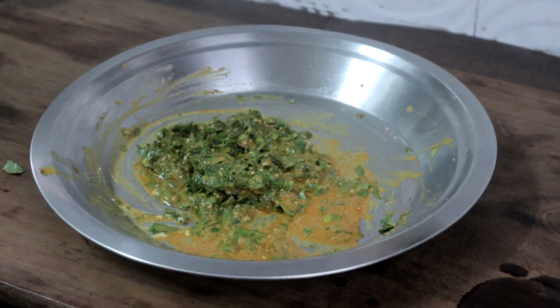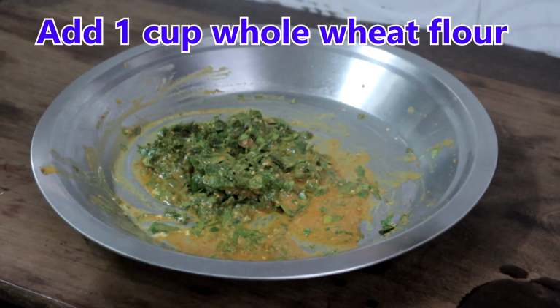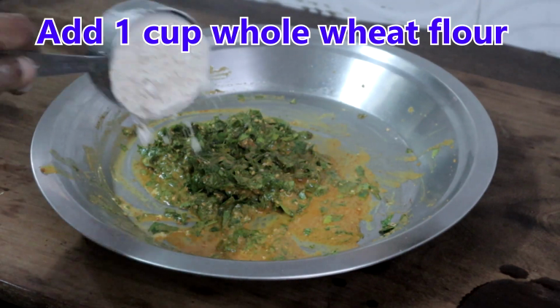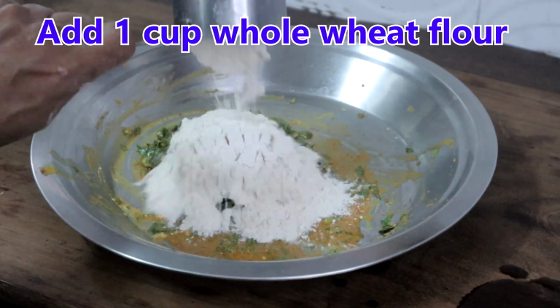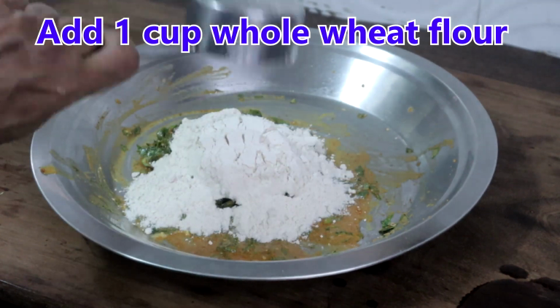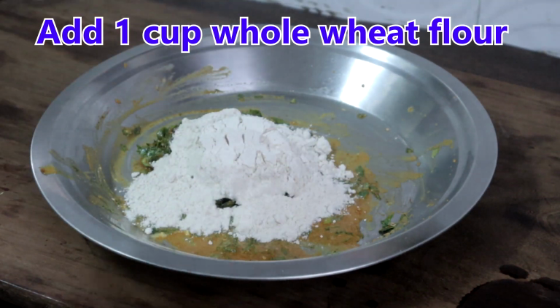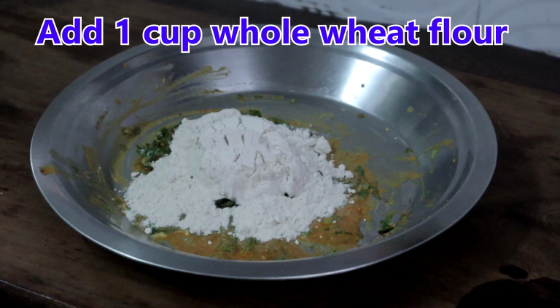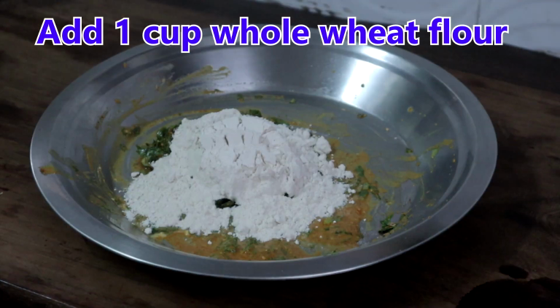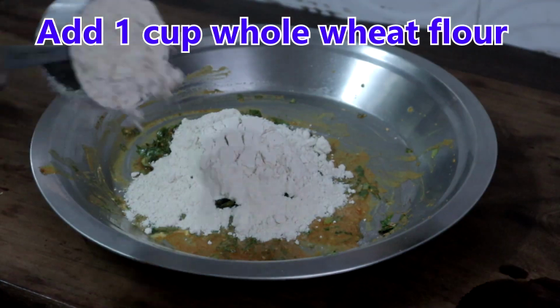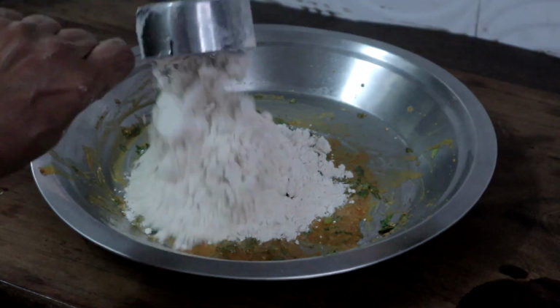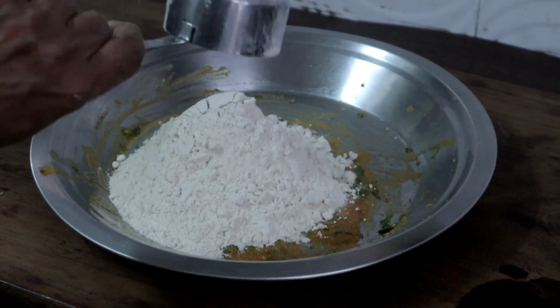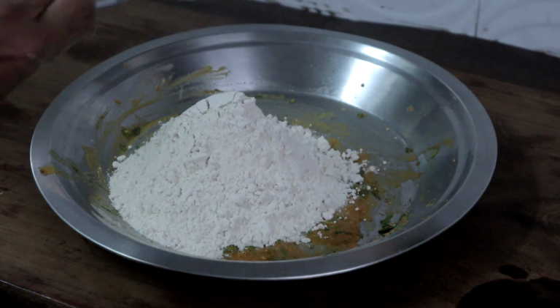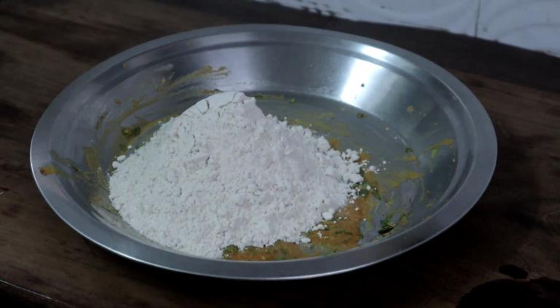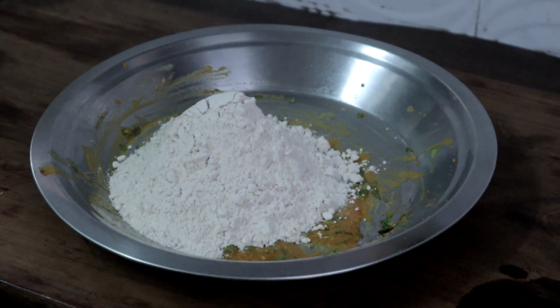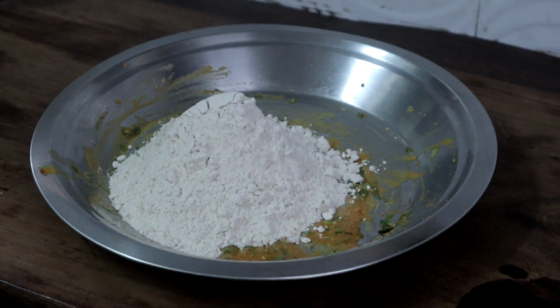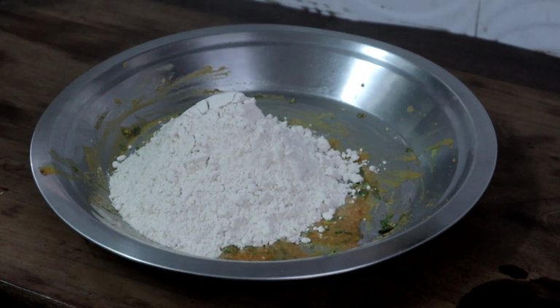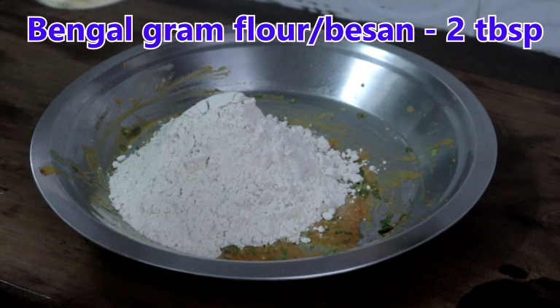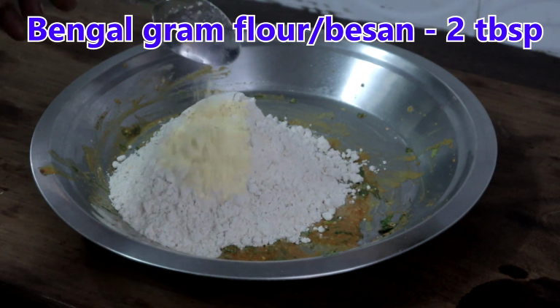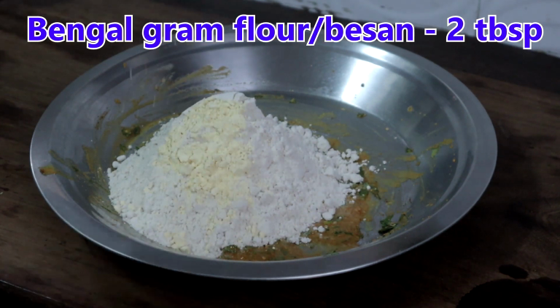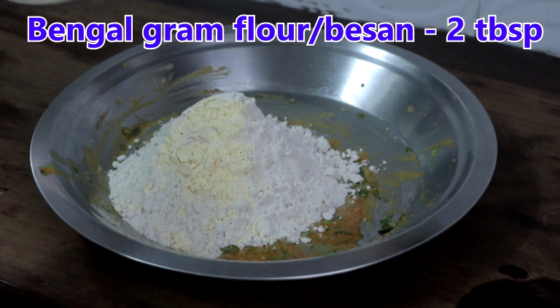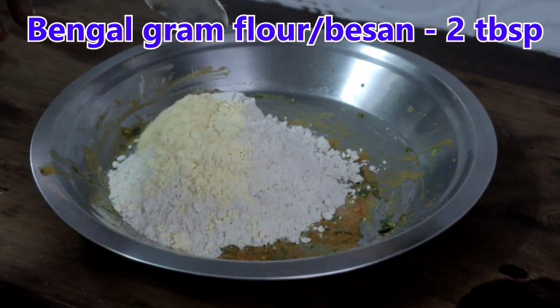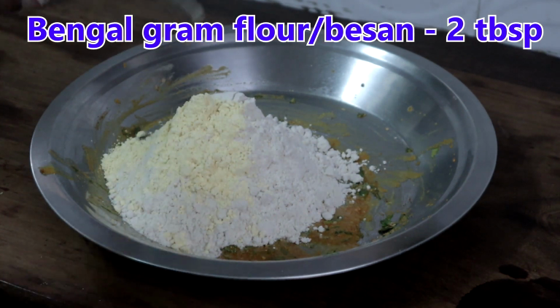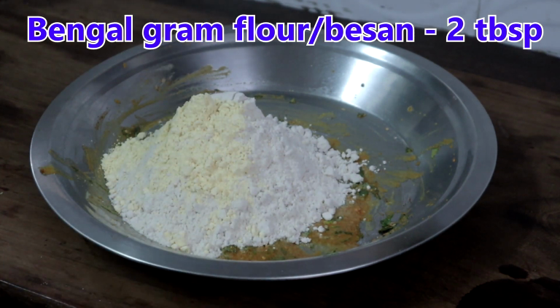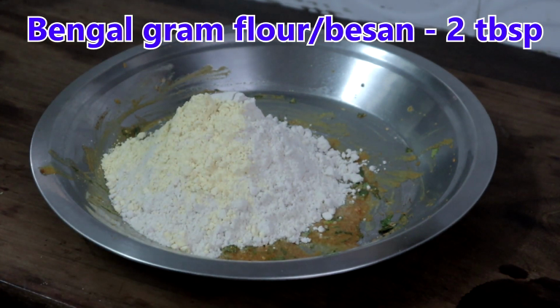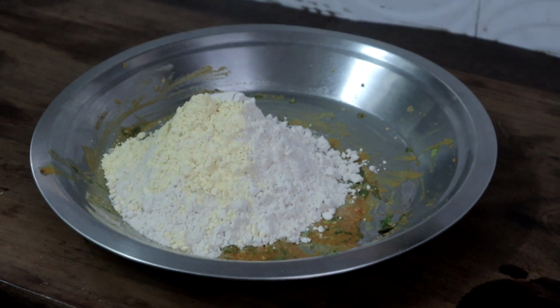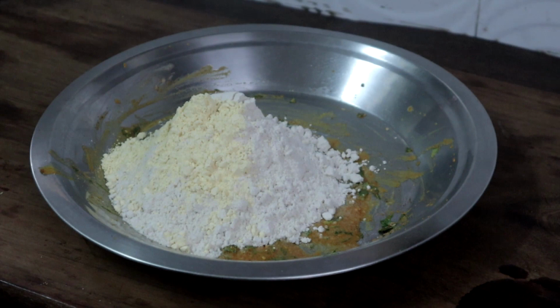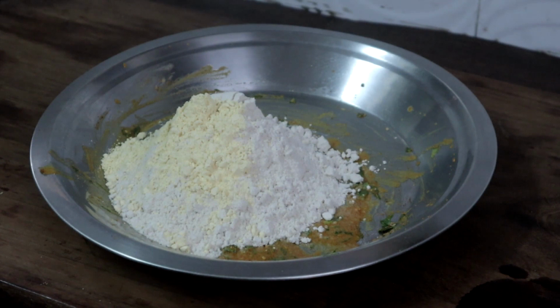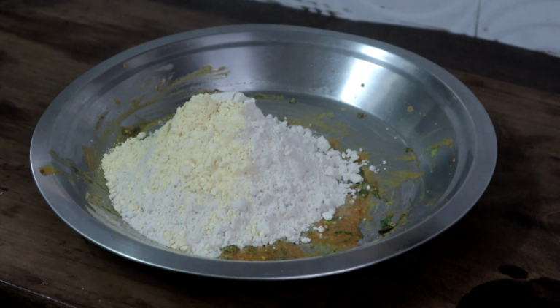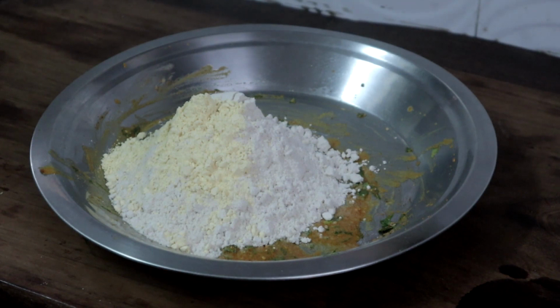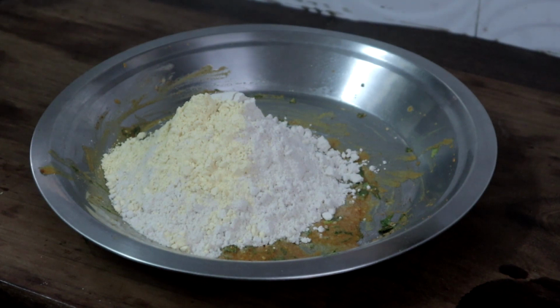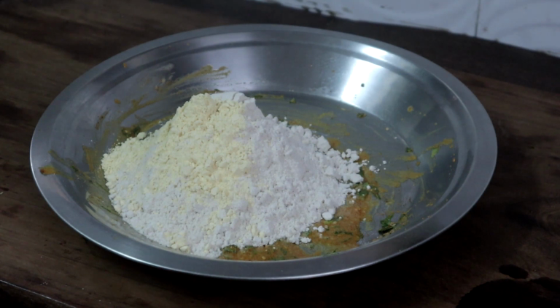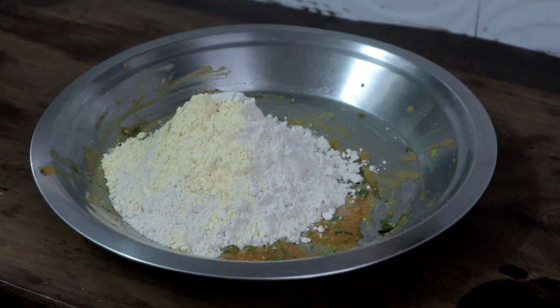Add 1 cup whole wheat flour and 2 tablespoons bengal gram flour or besan. Mix this well first.